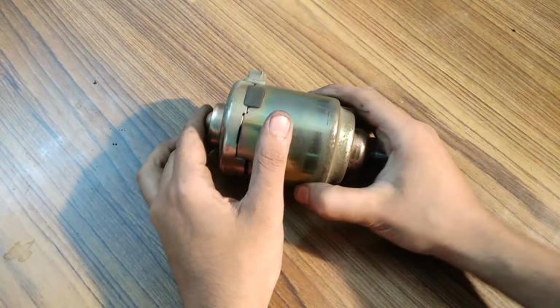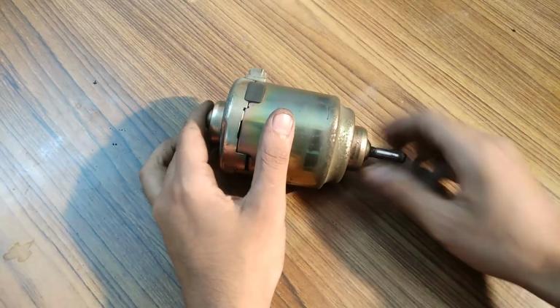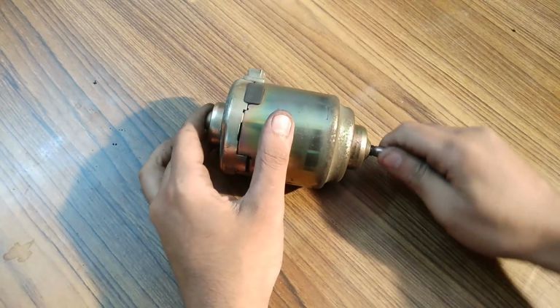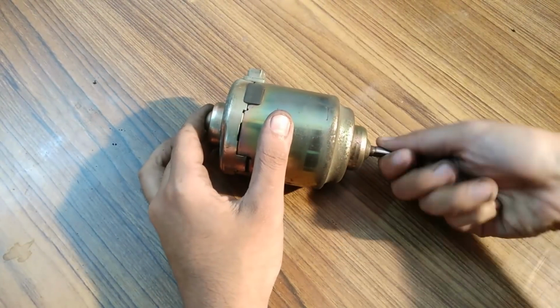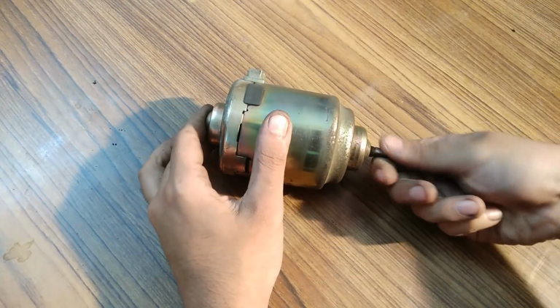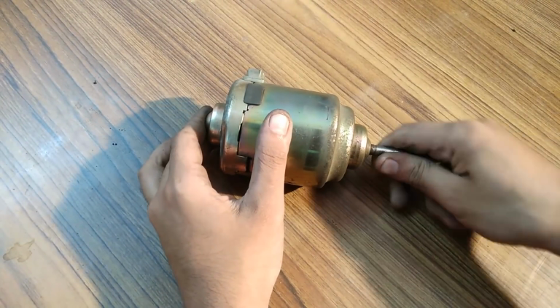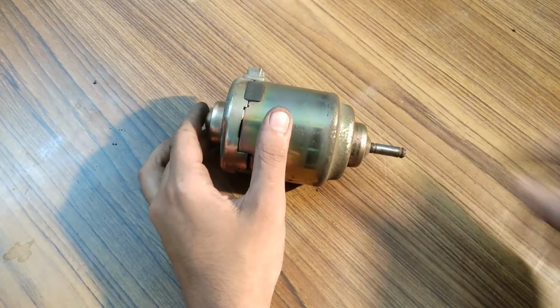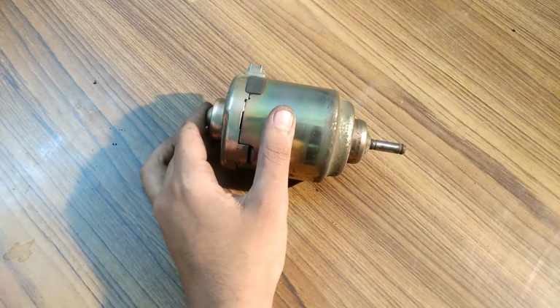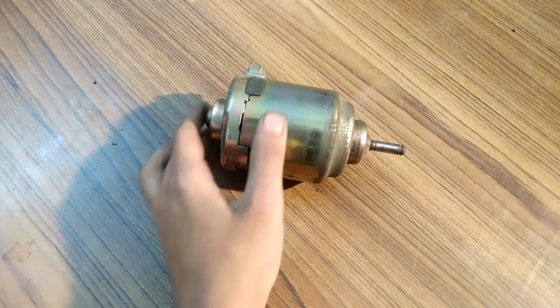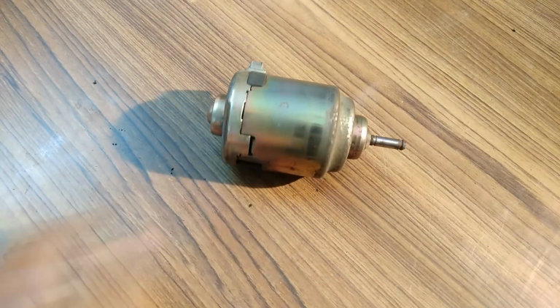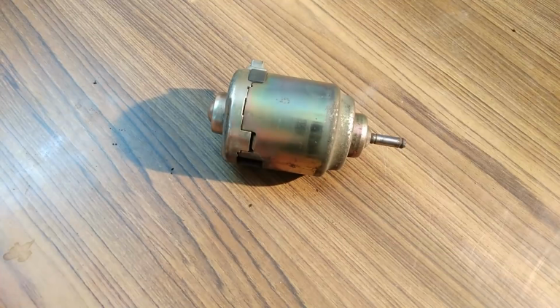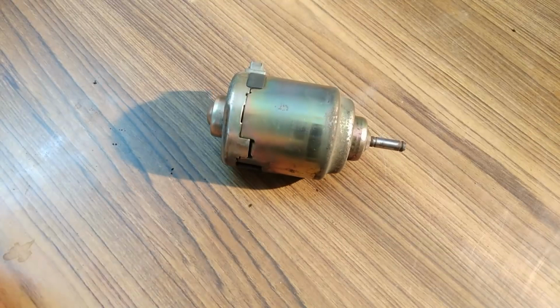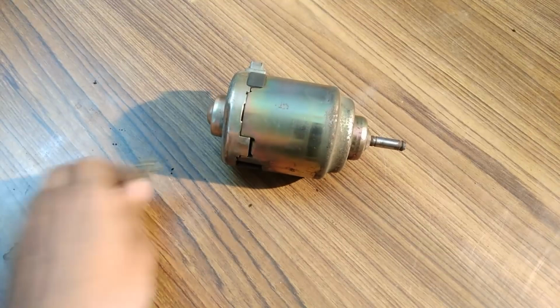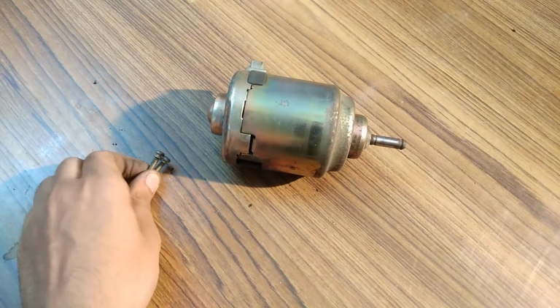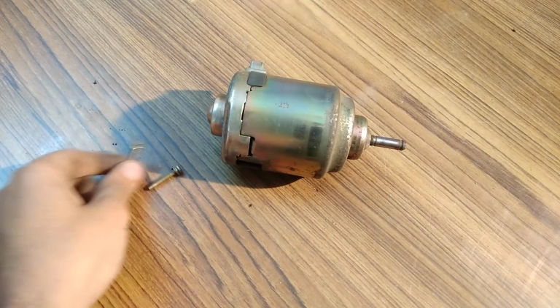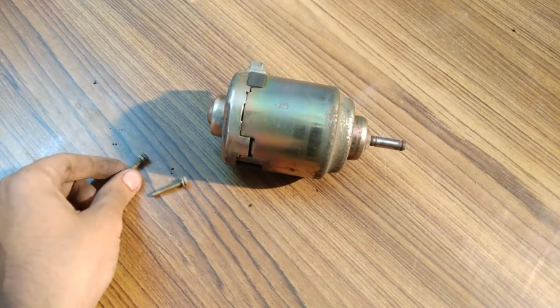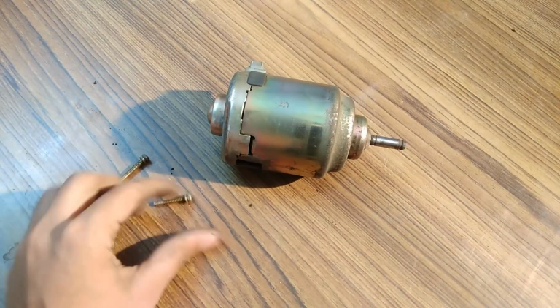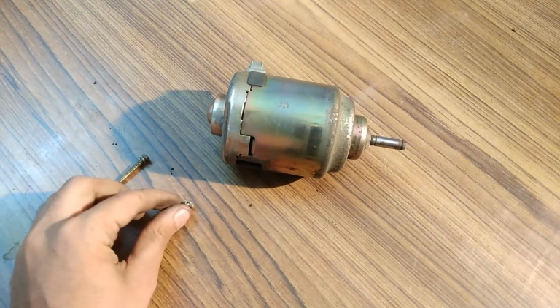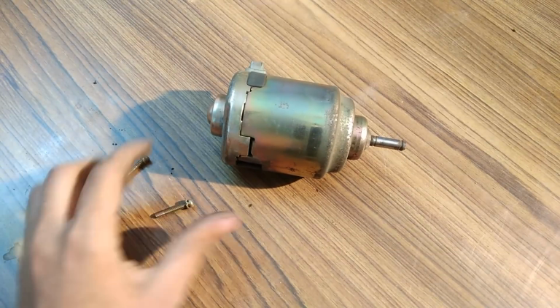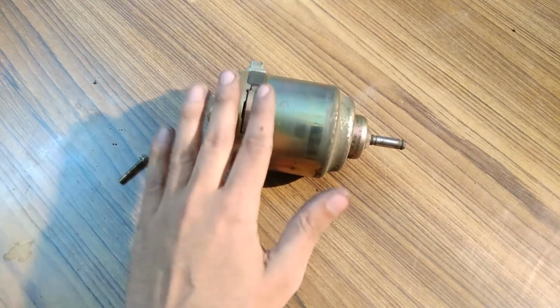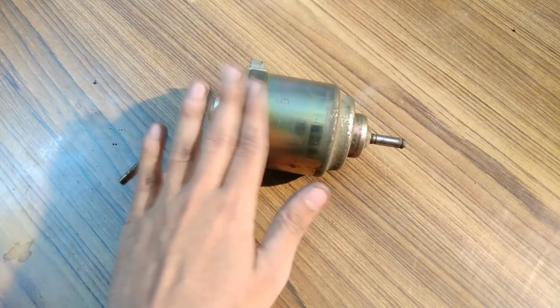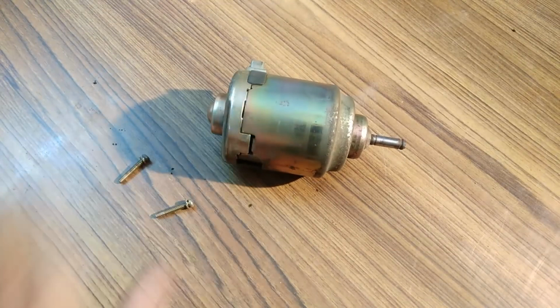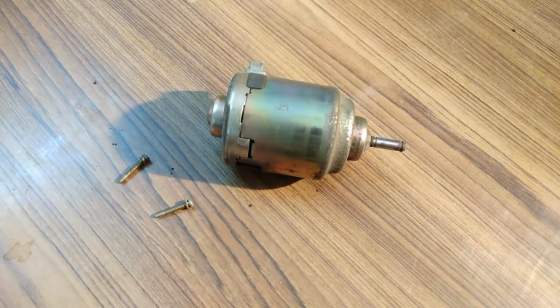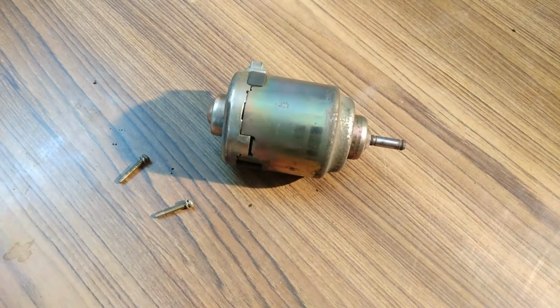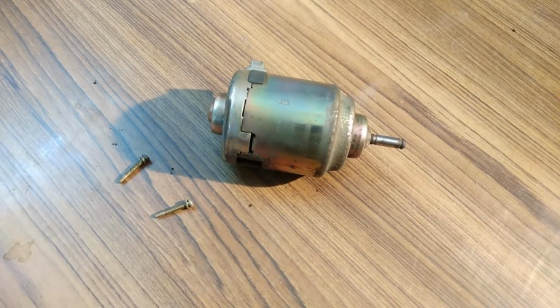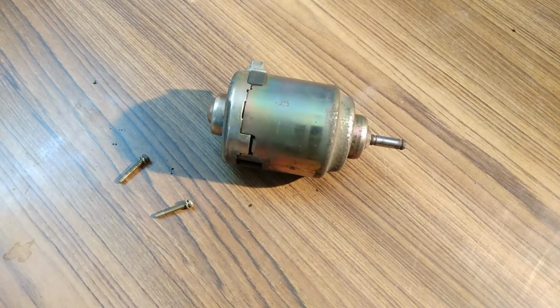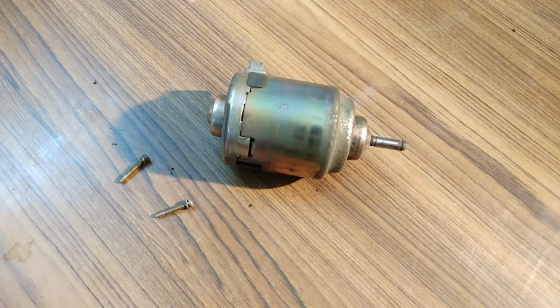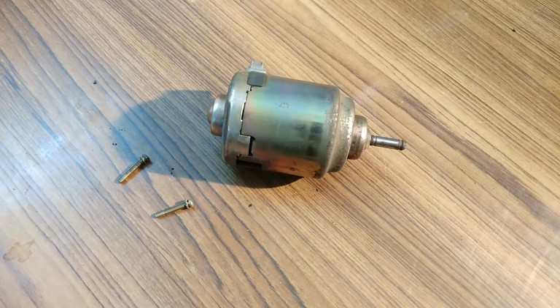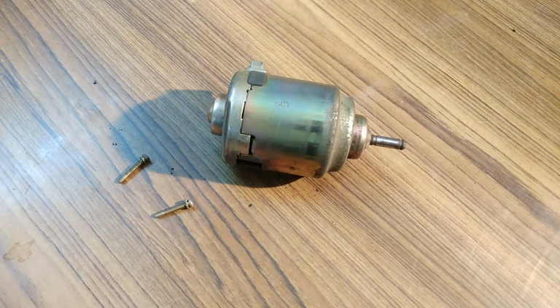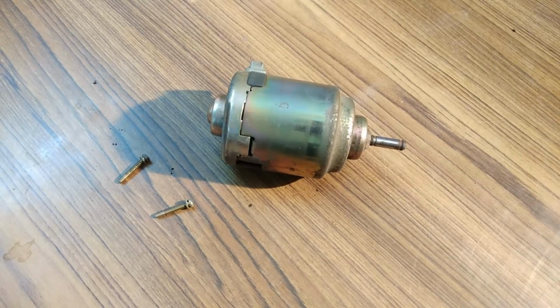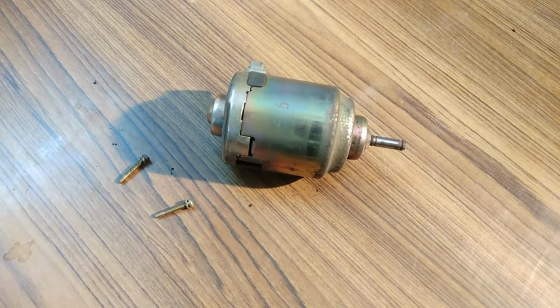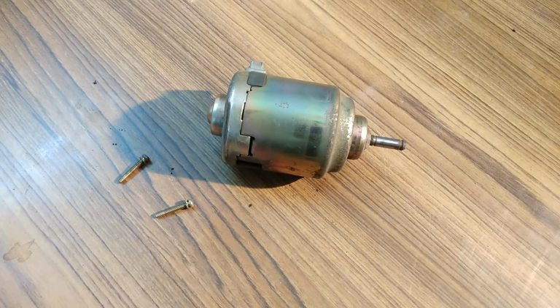It is still a bit tight. I think I will have to place these screws back for better alignment, and then it should work great.